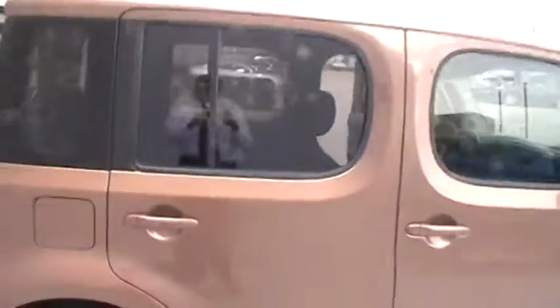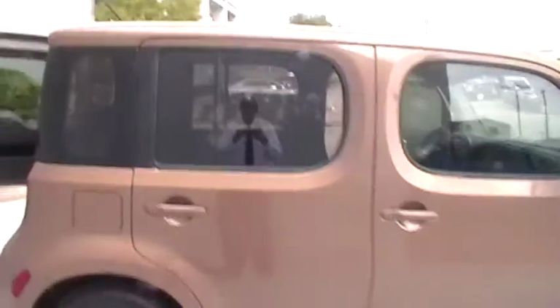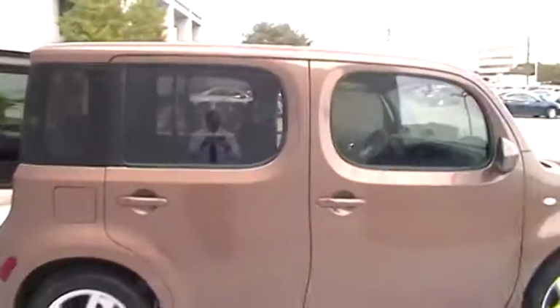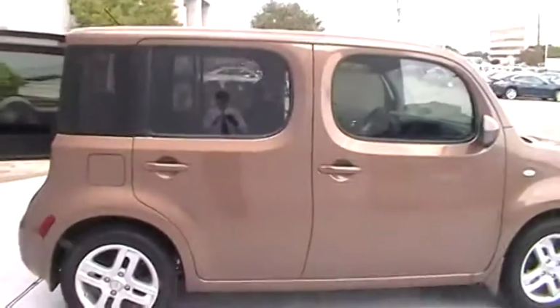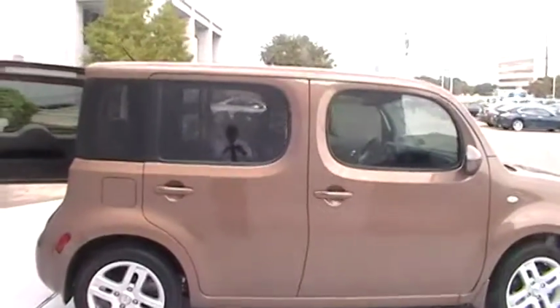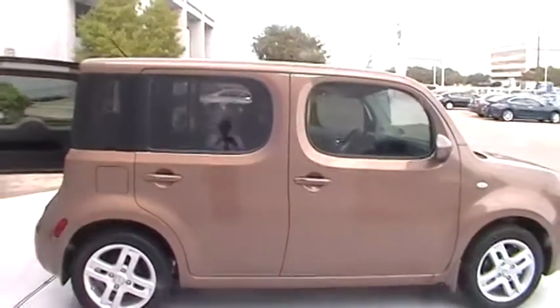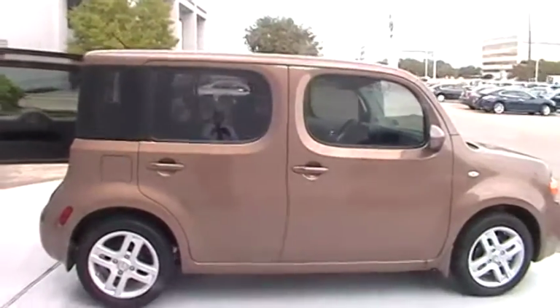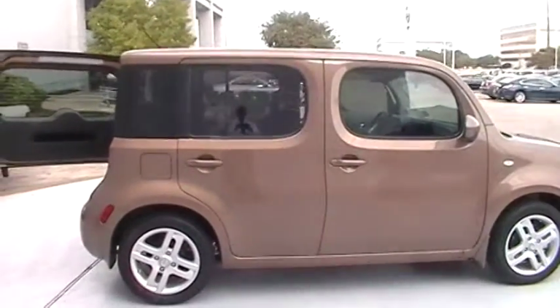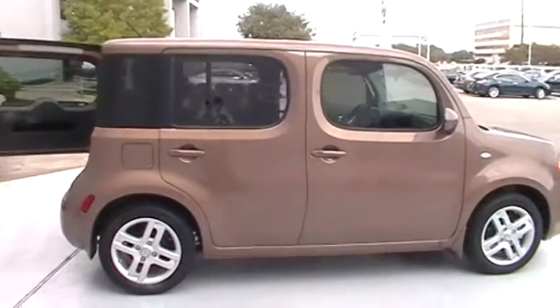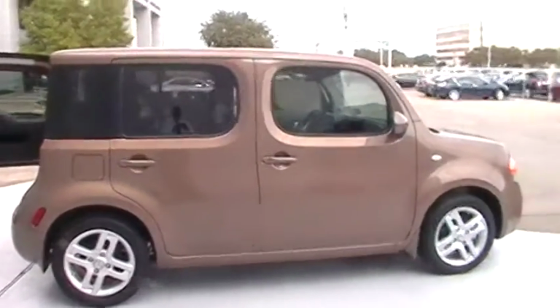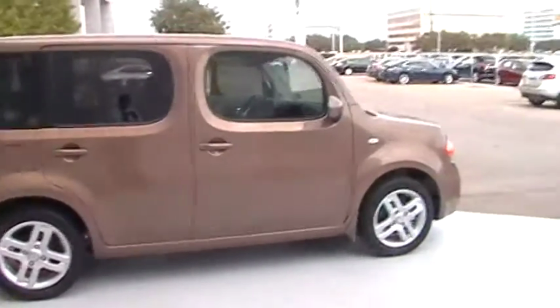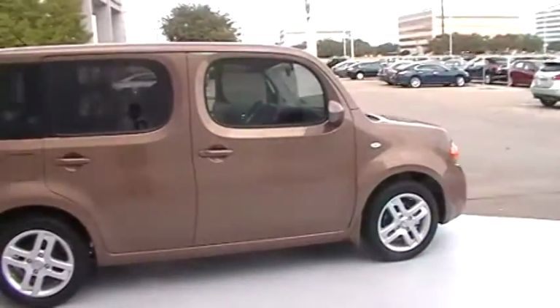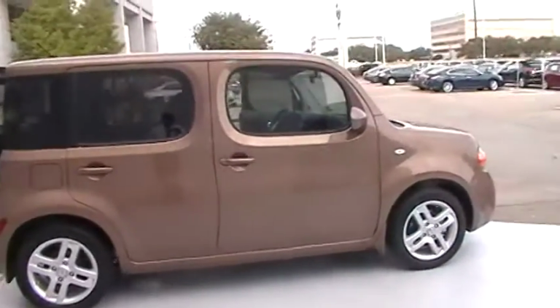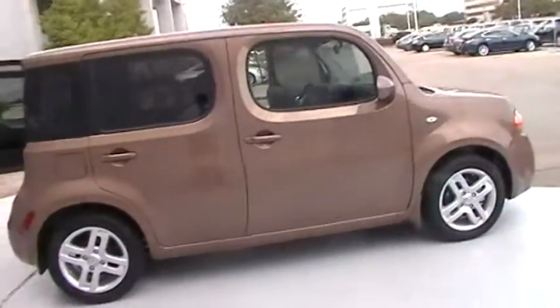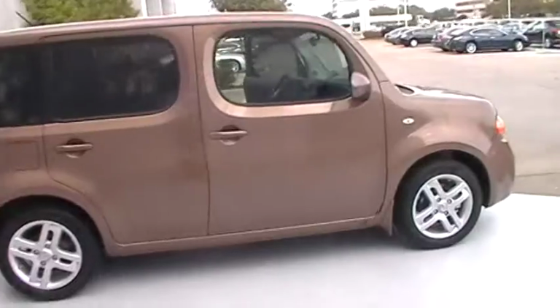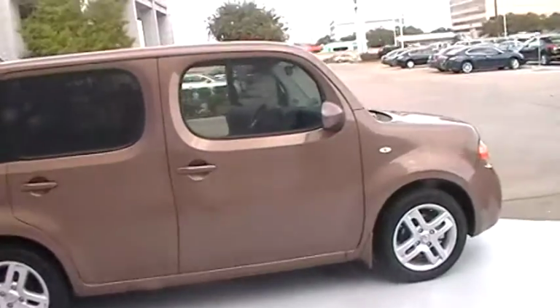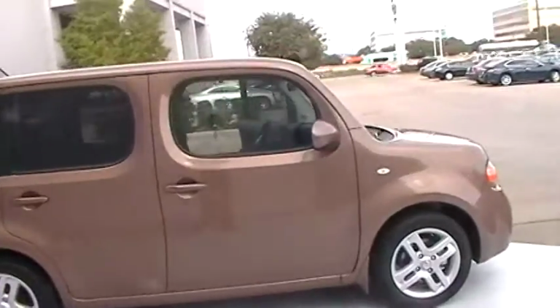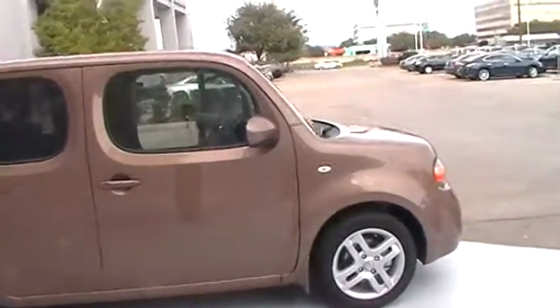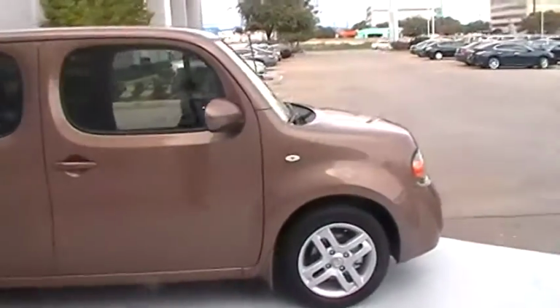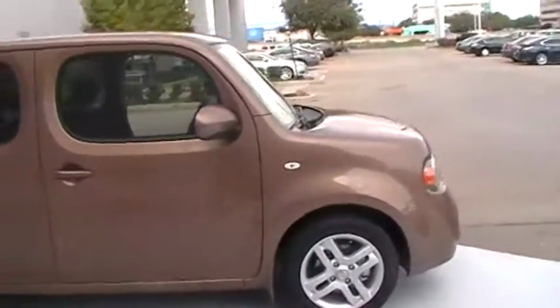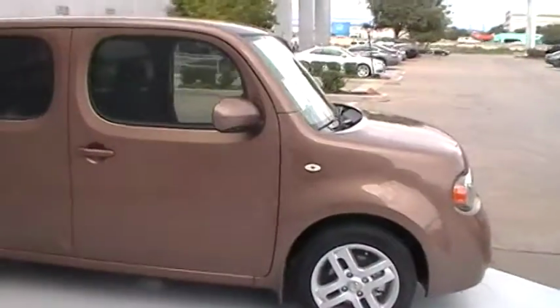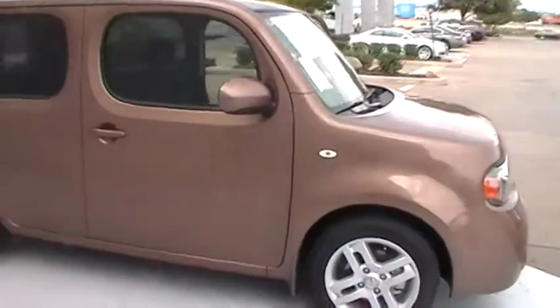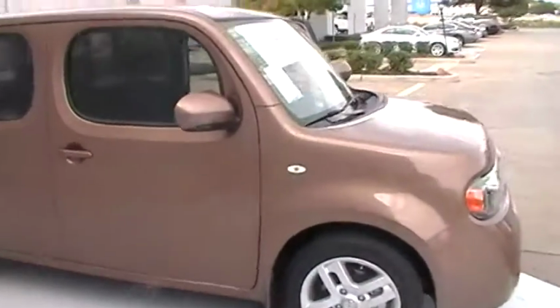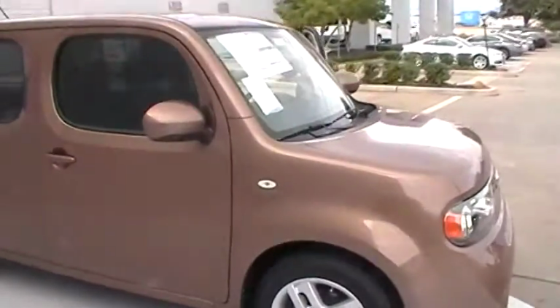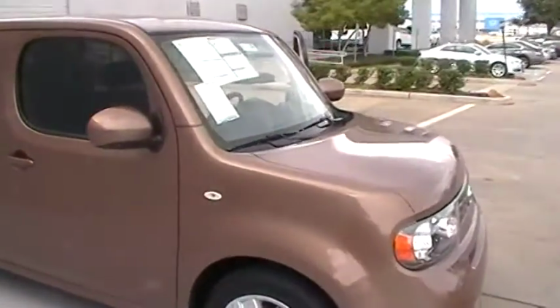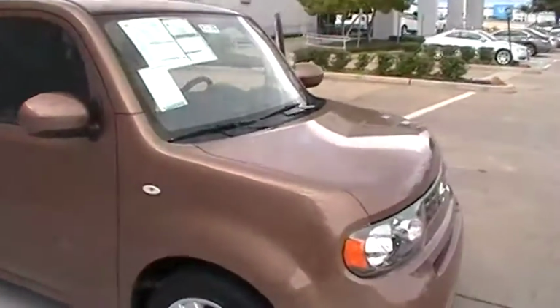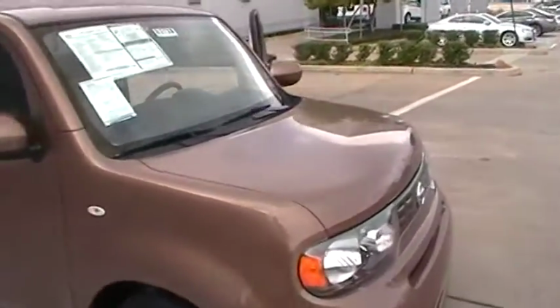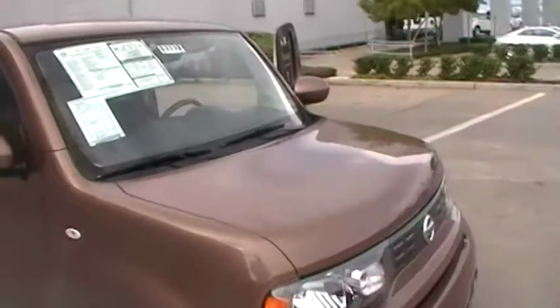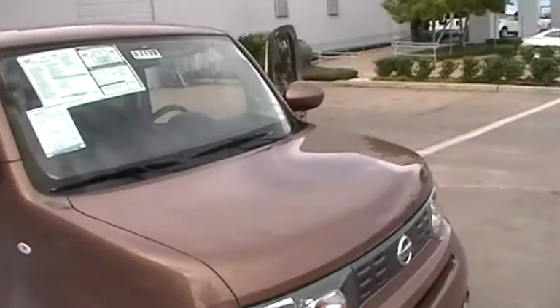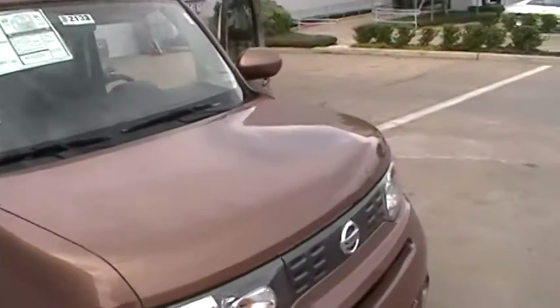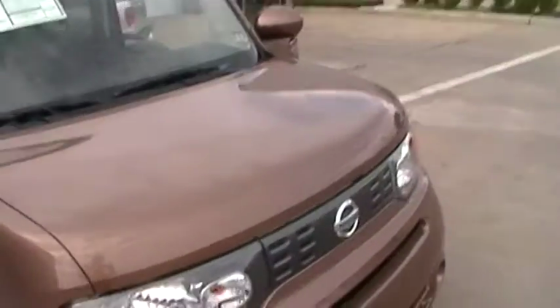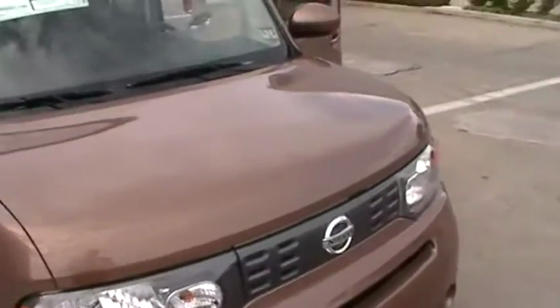We're going to go ahead and get a side shot of the vehicle. And that is your Cube, Isaac — 1.8 liter, 16-valve, 4-cylinder engine. It's a good gas saver.